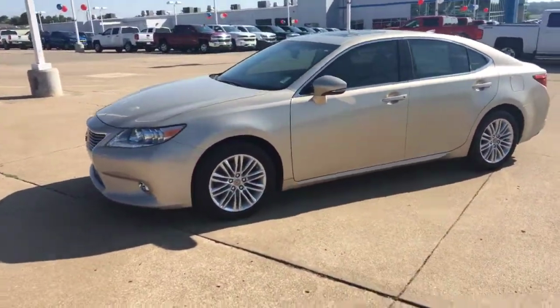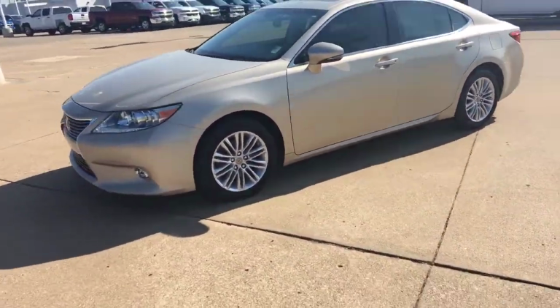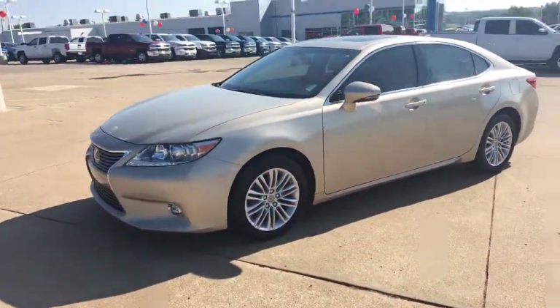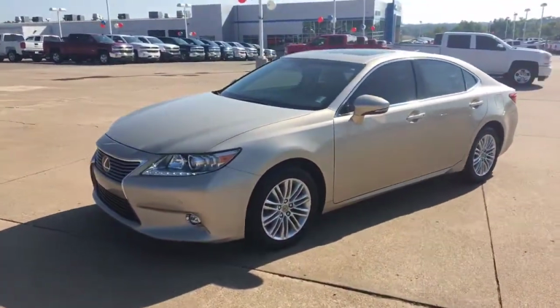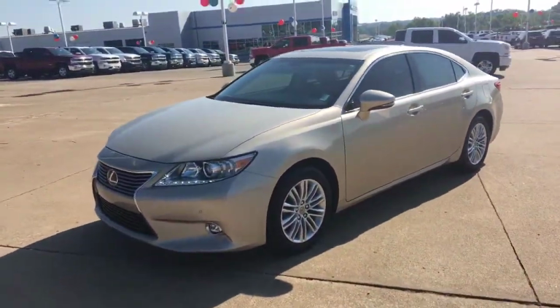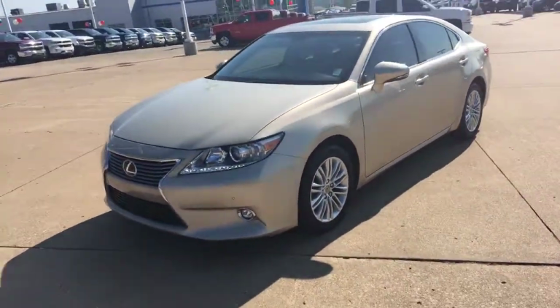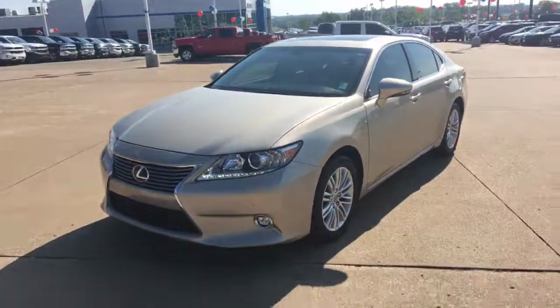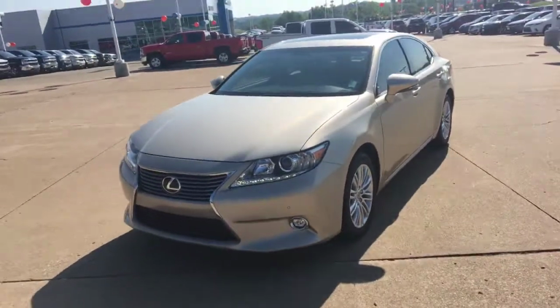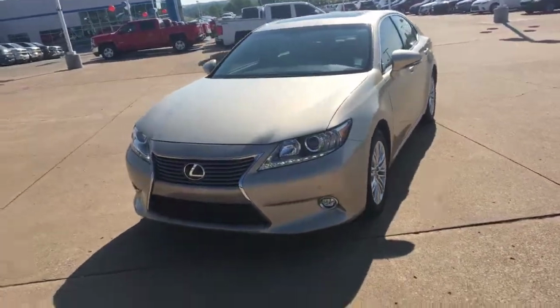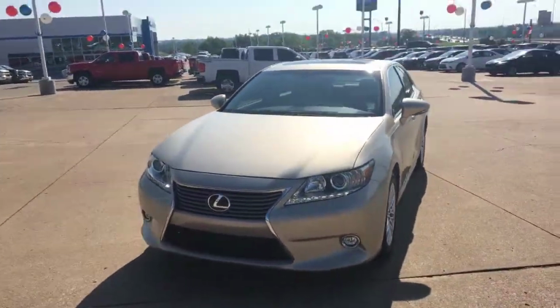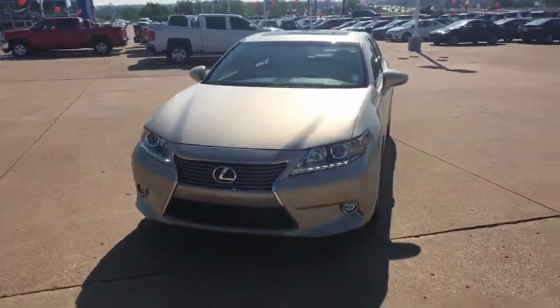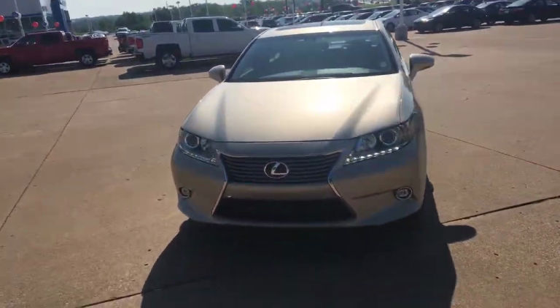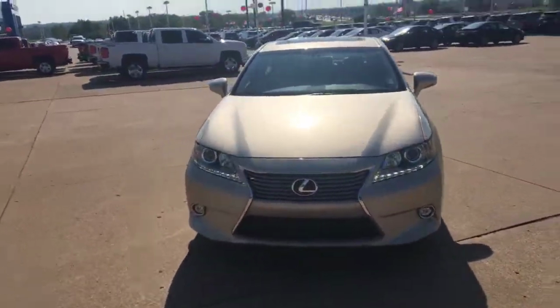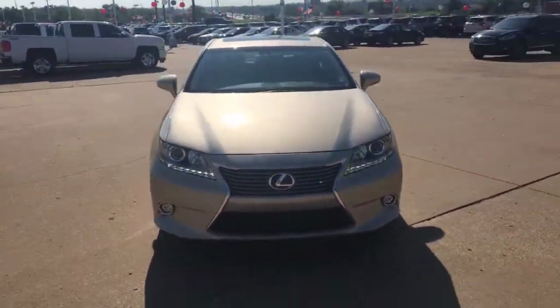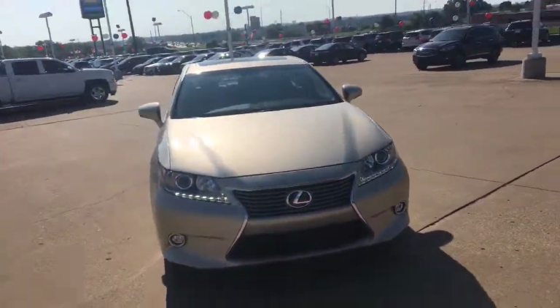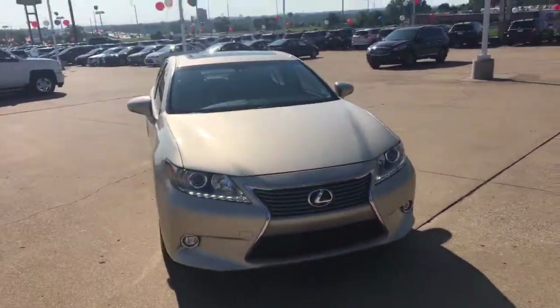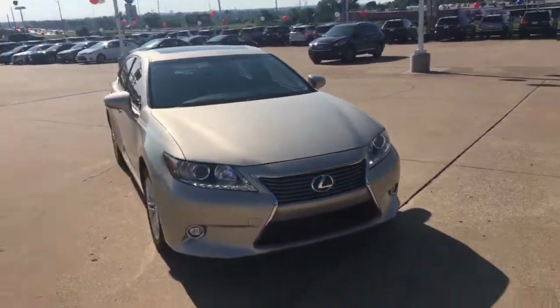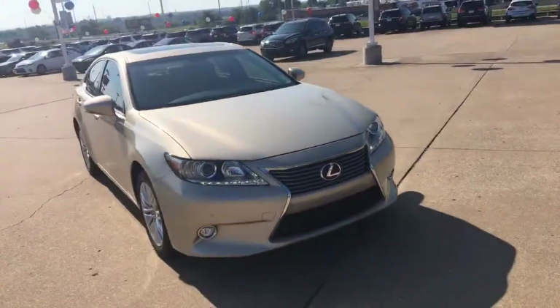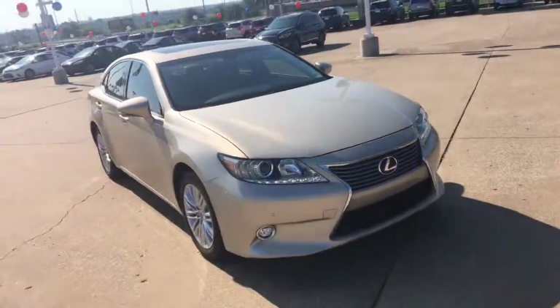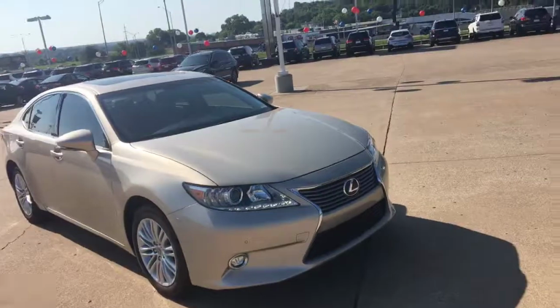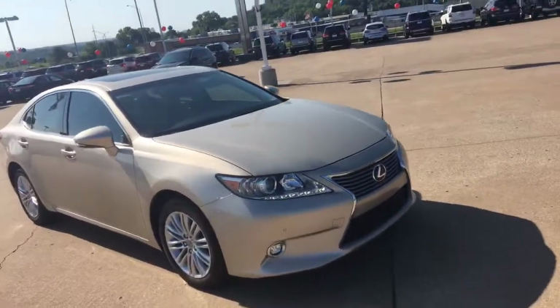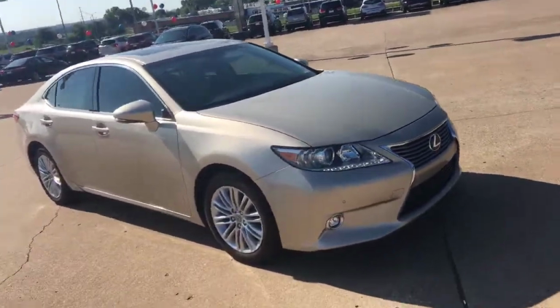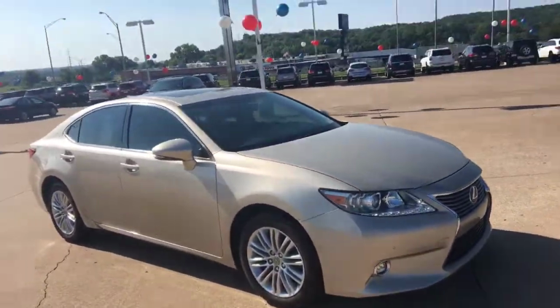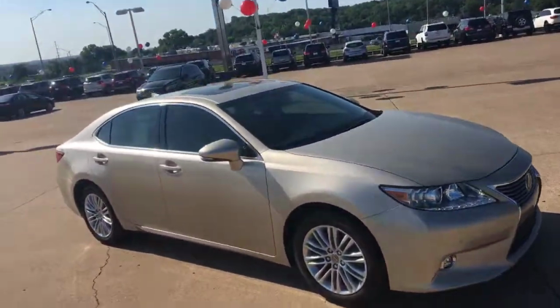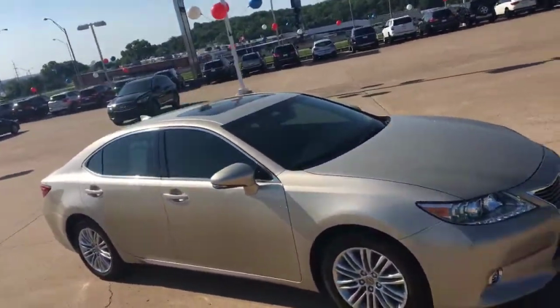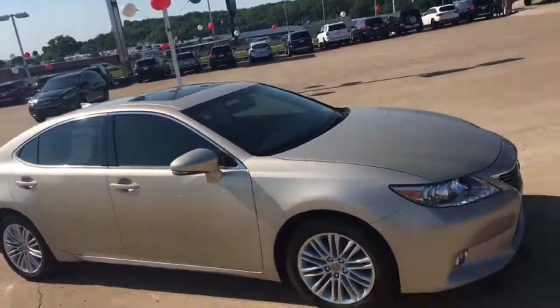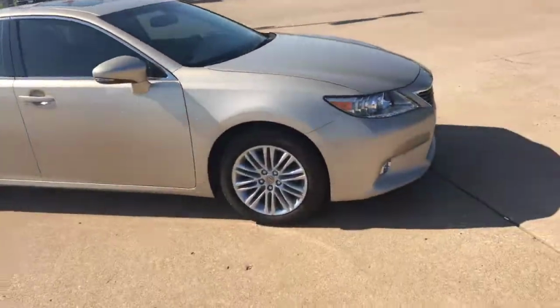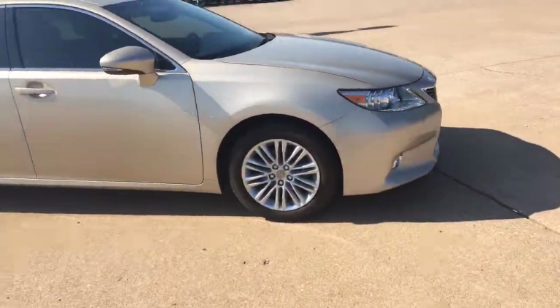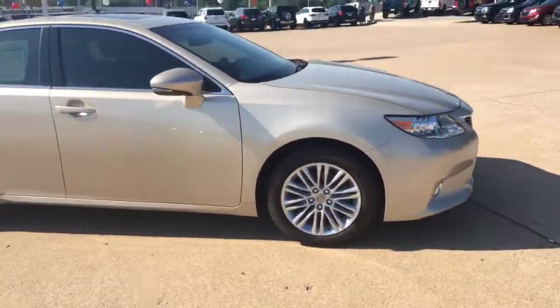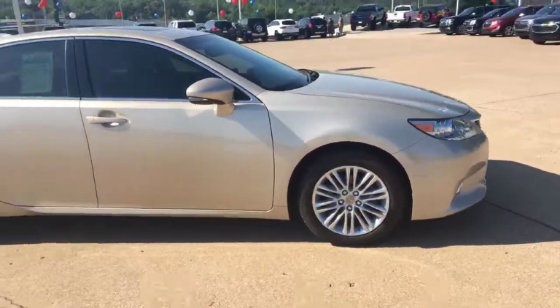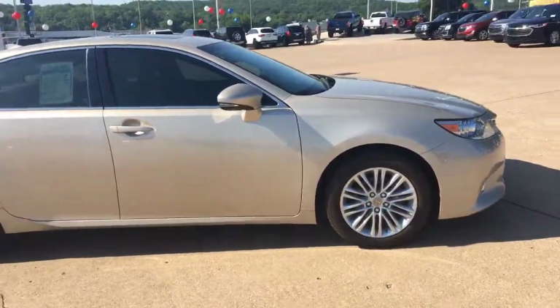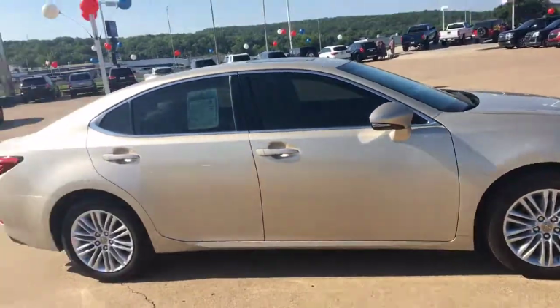Here is the car. As you can see, it's in pretty good shape. Of course it comes with a sunroof and nice wheels.